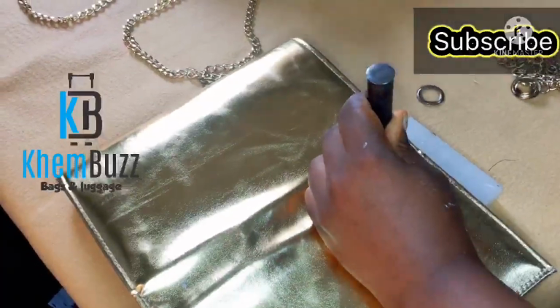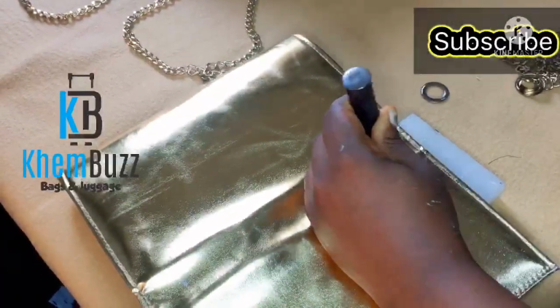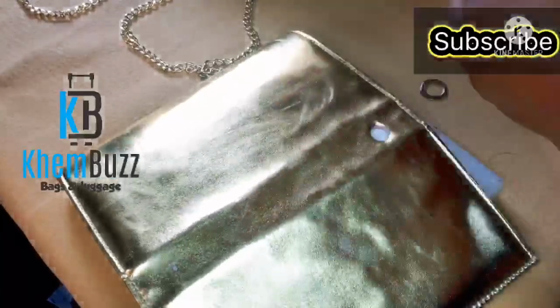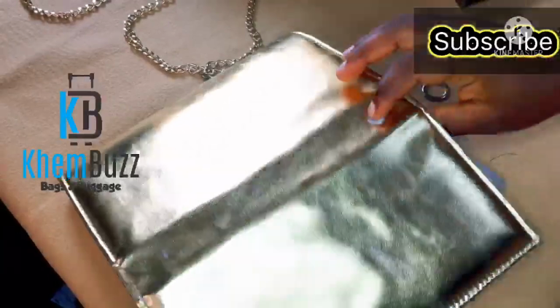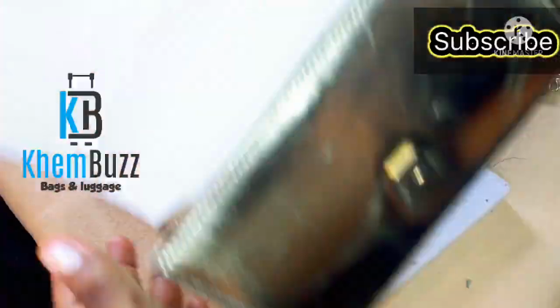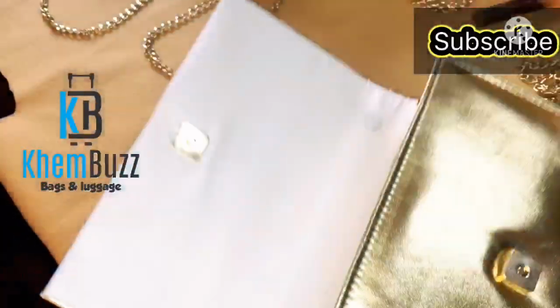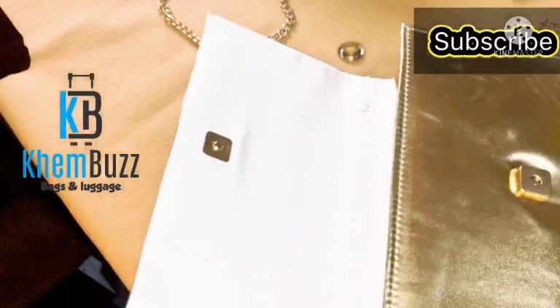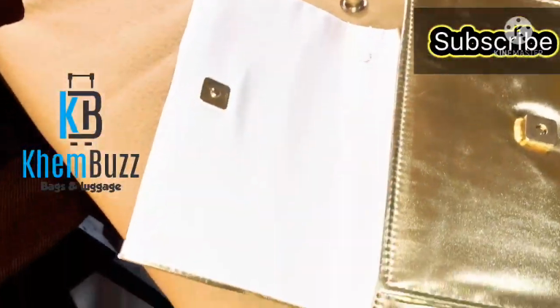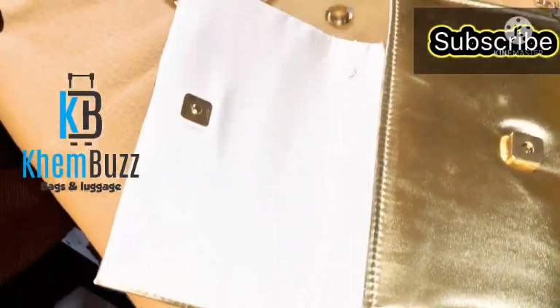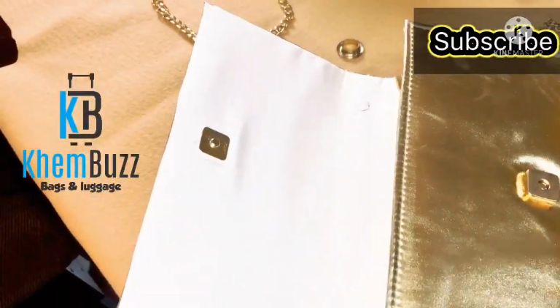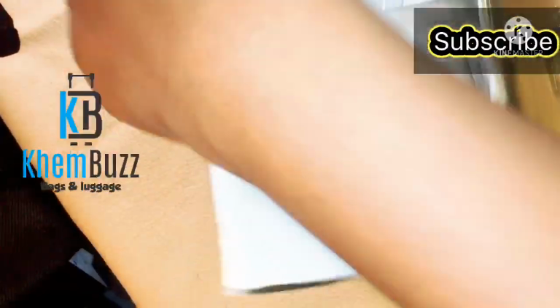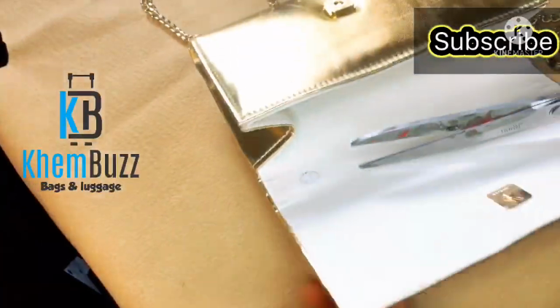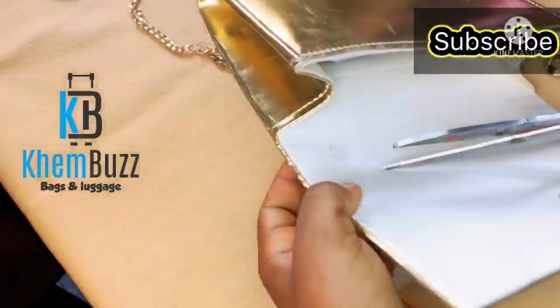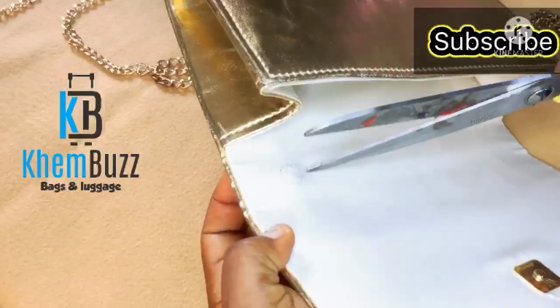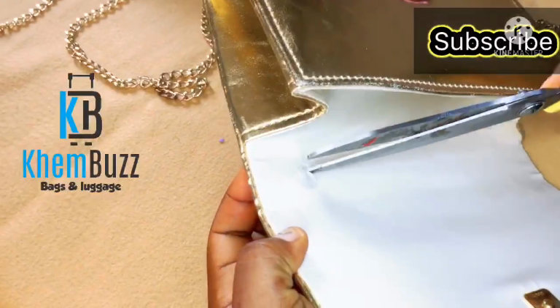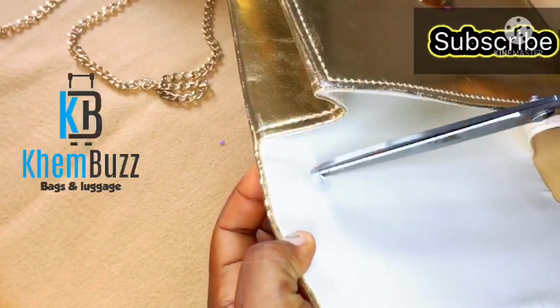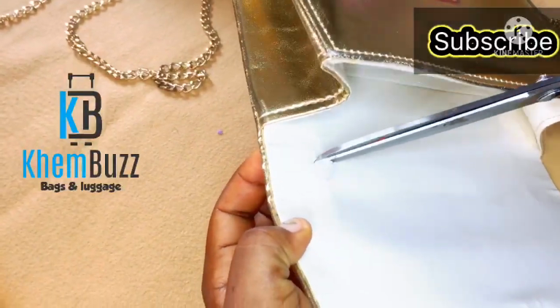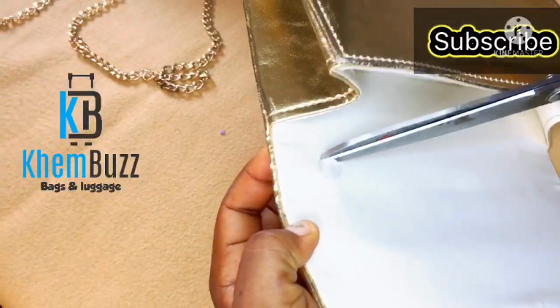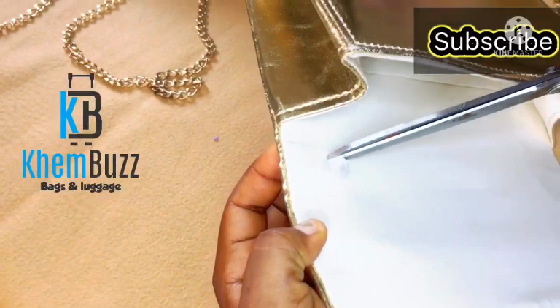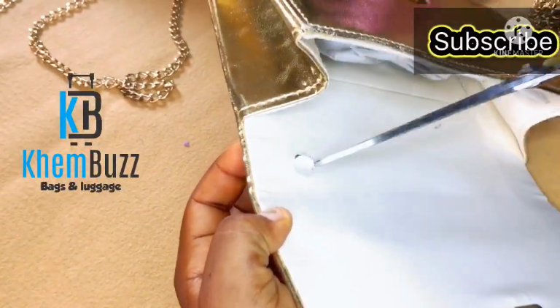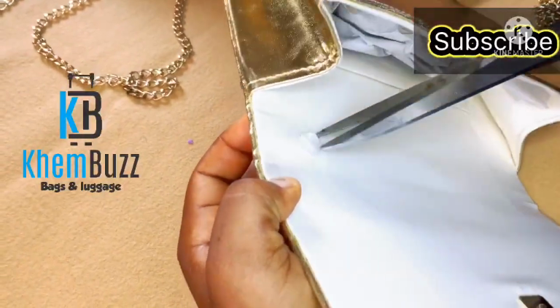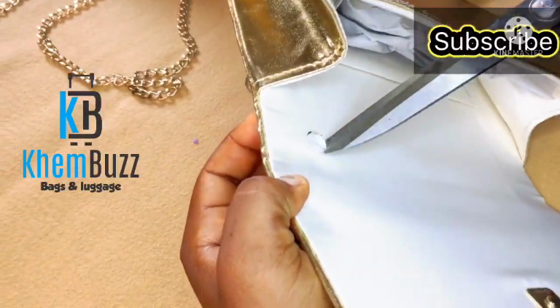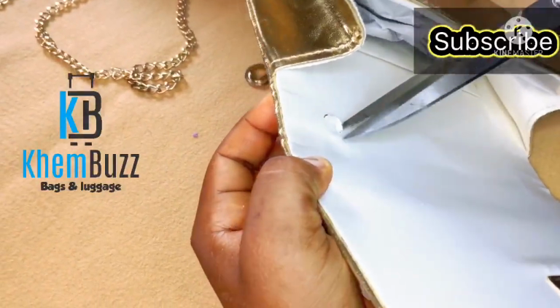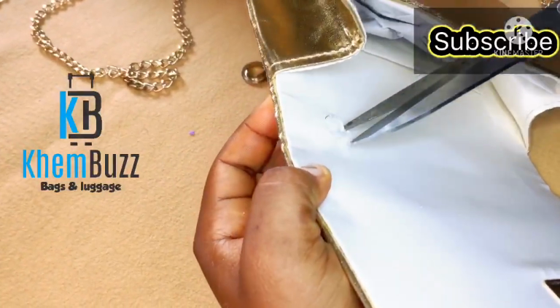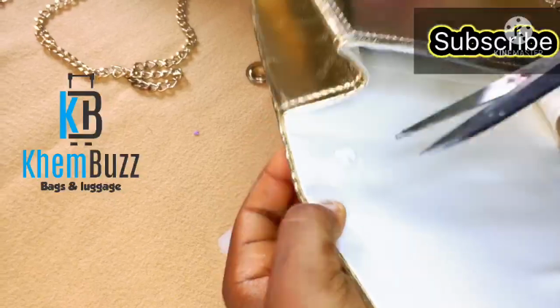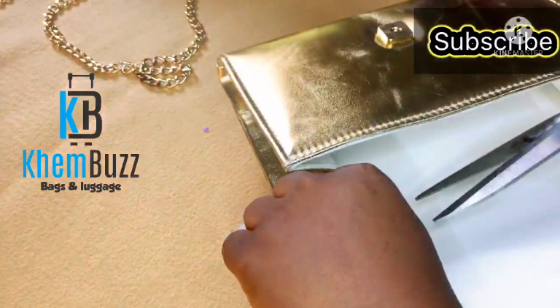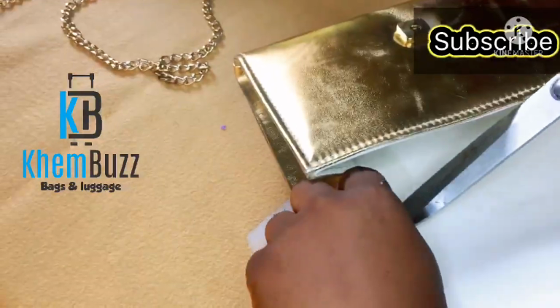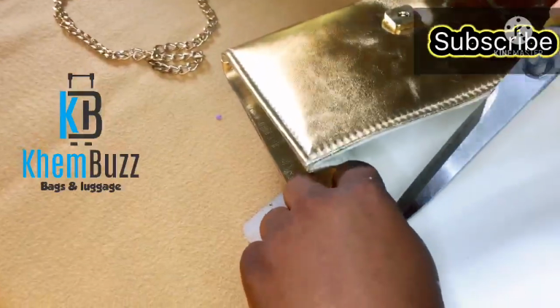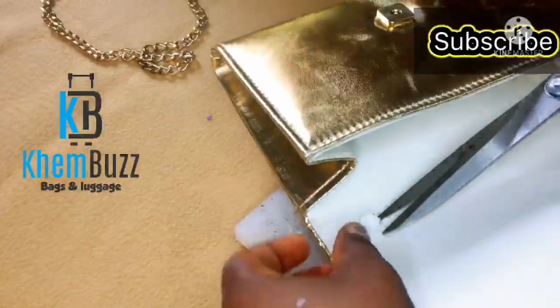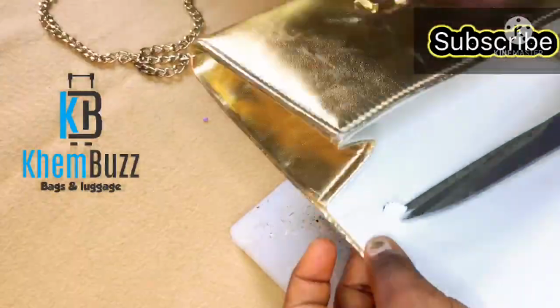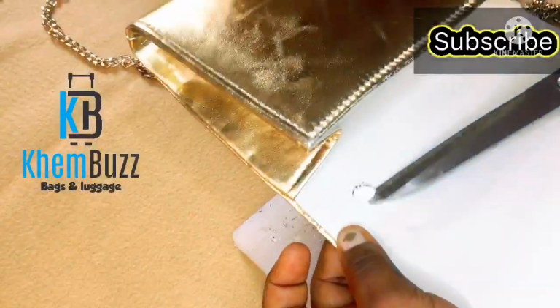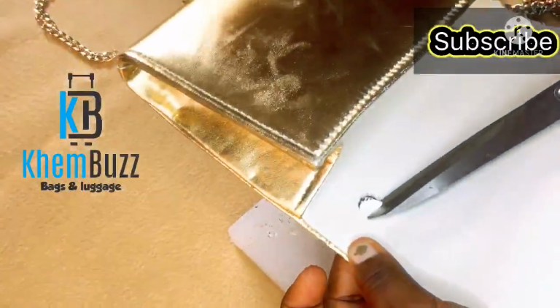I'm going to use my eyelet machine and the eyelet itself. I'll put the eyelet in place and use the machine to pin it down, then put my chain around it.